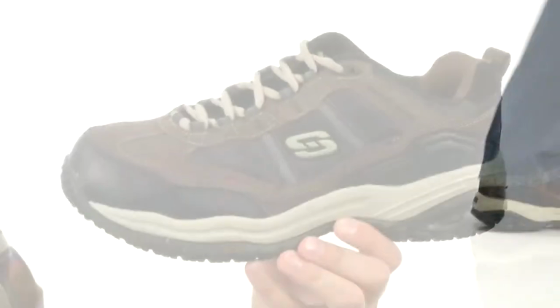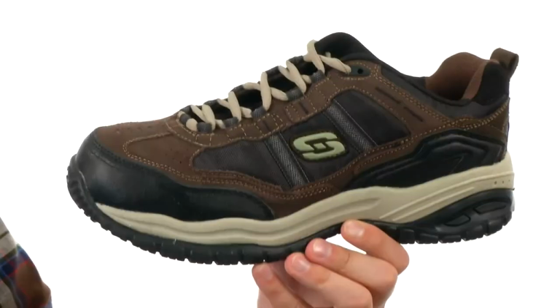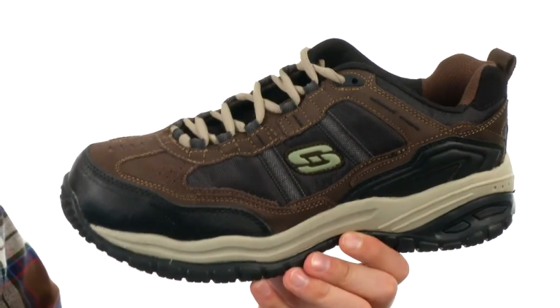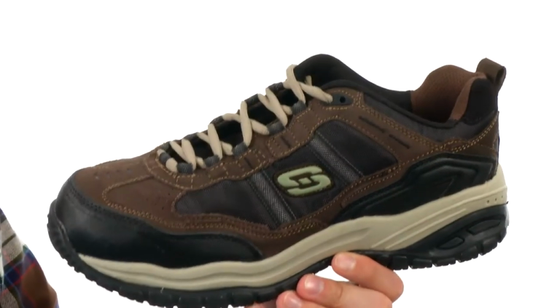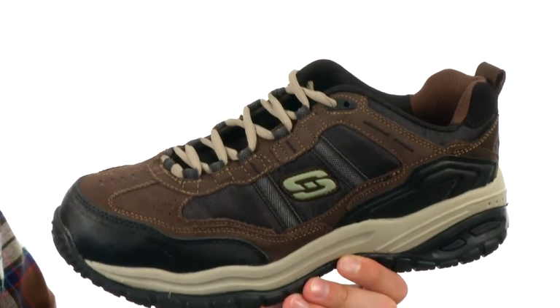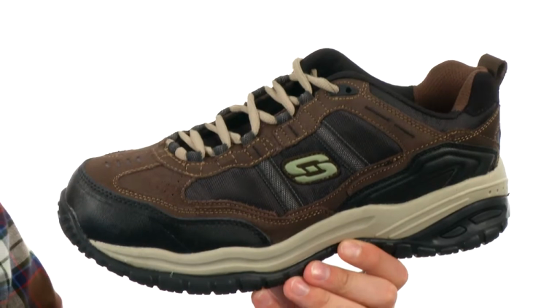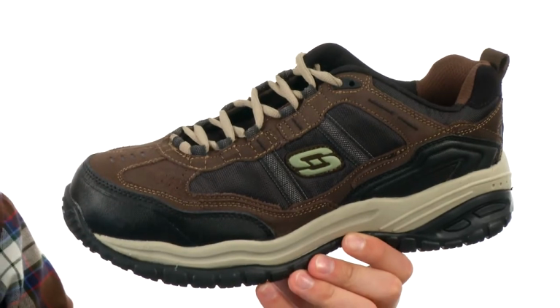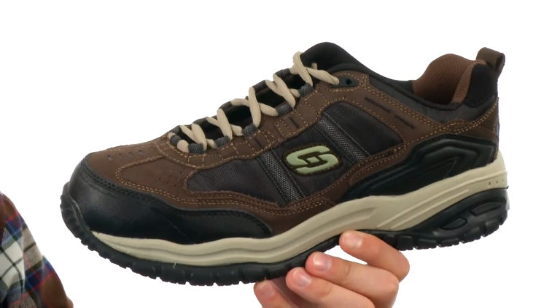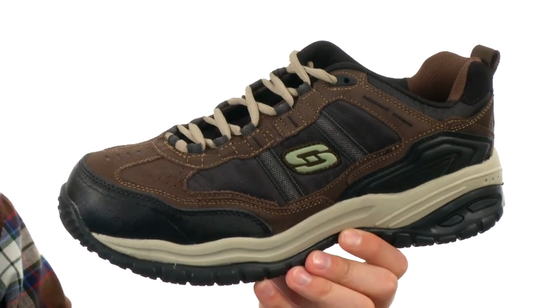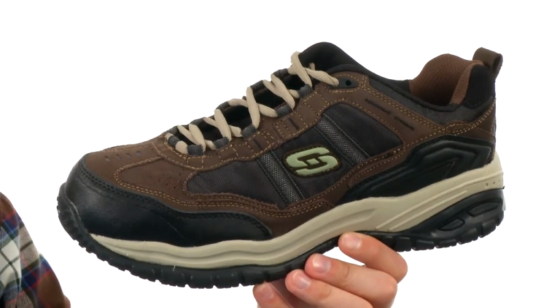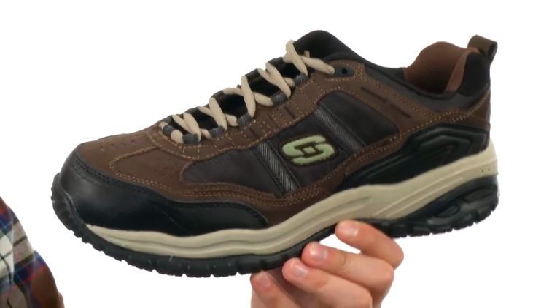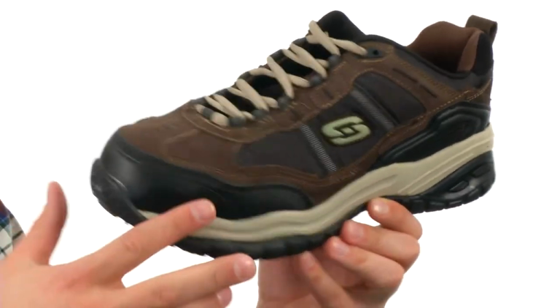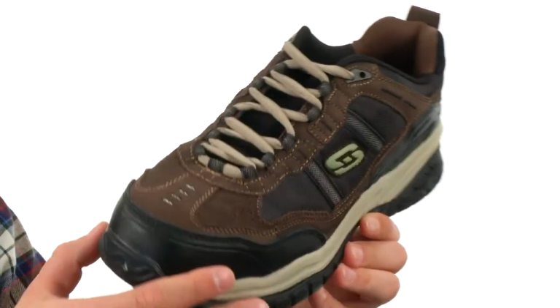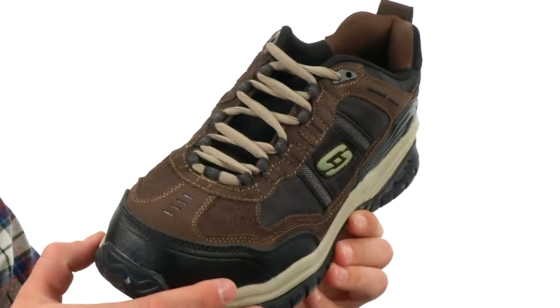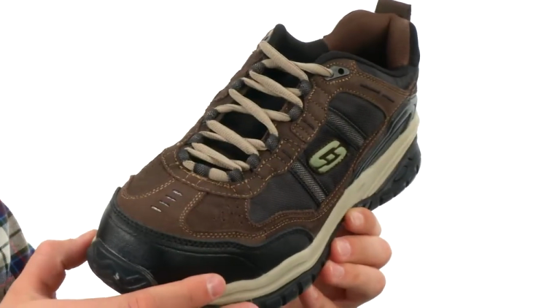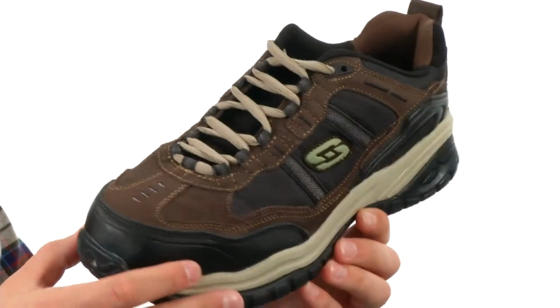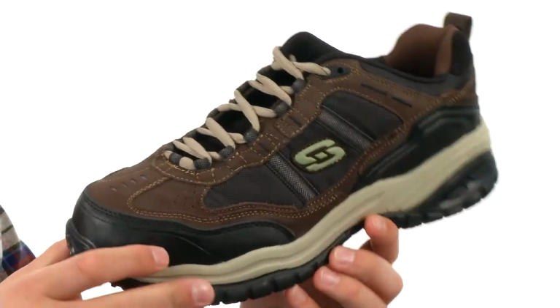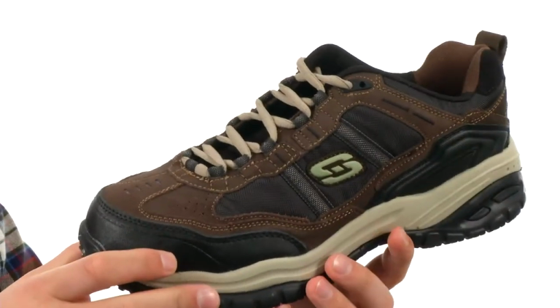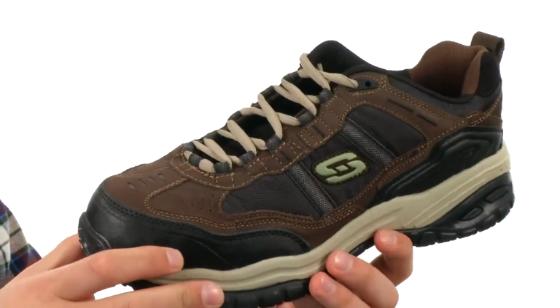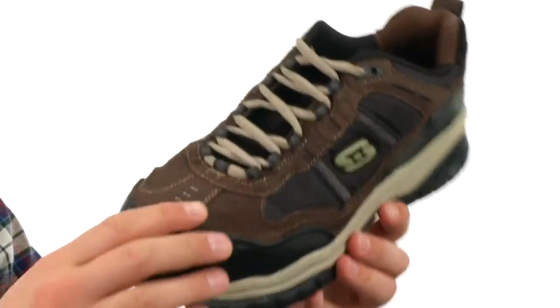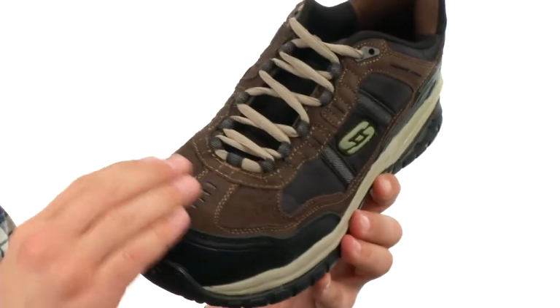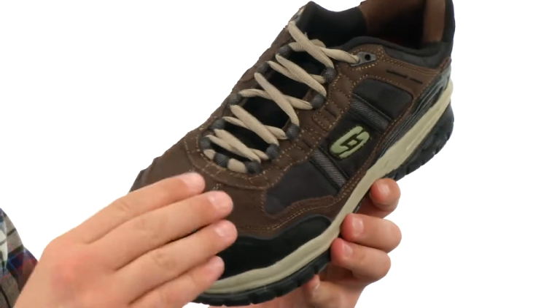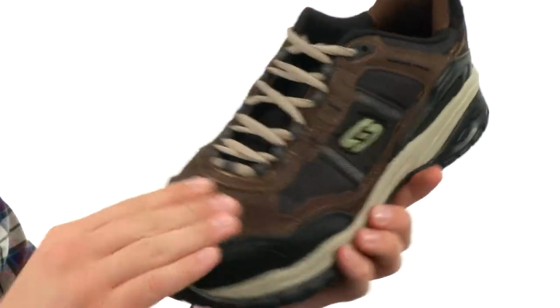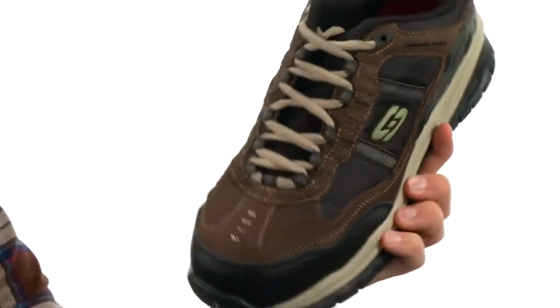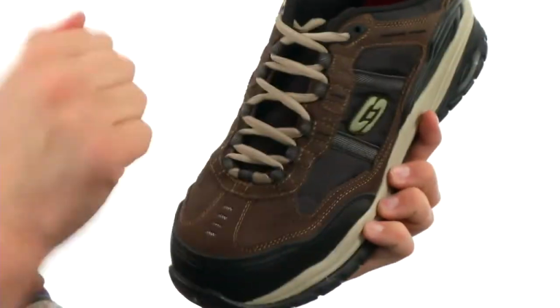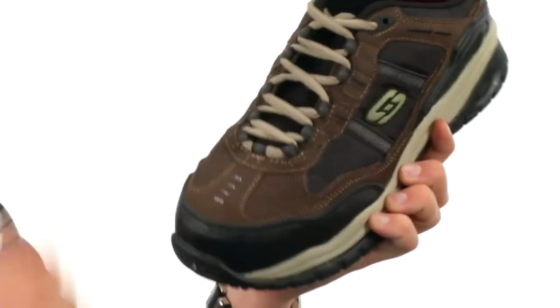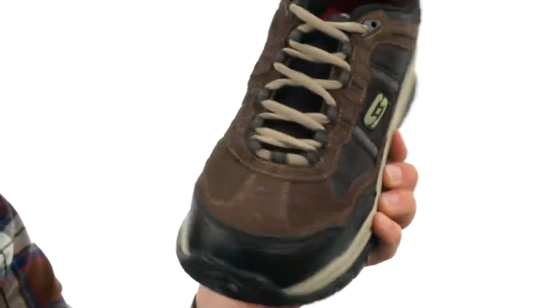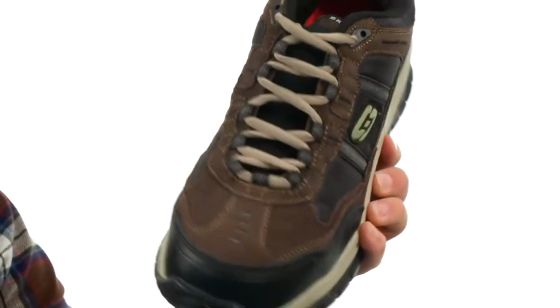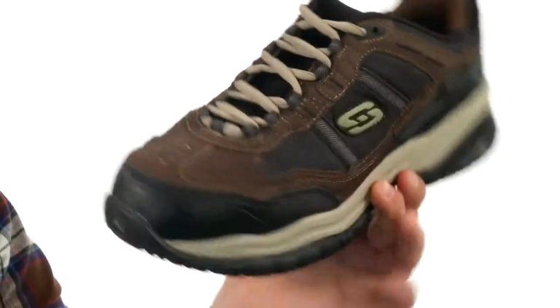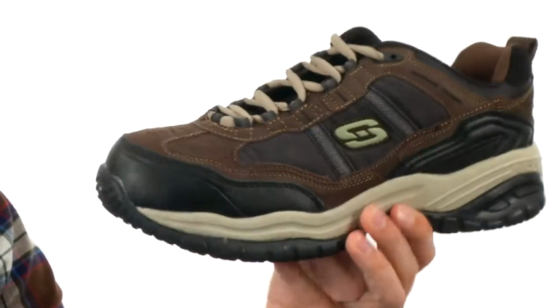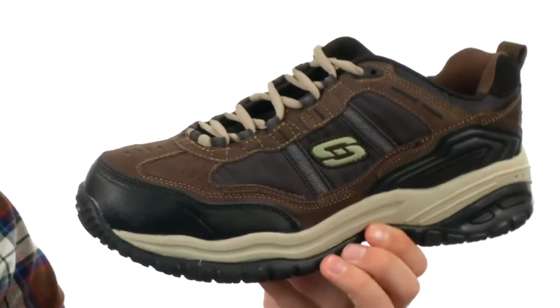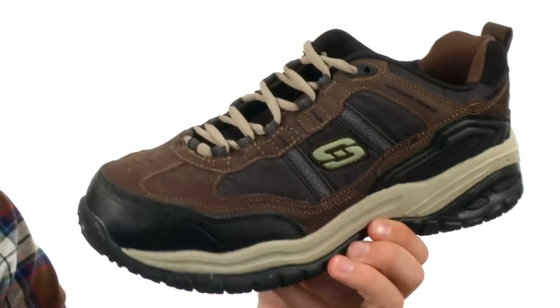These great-looking shoes are constructed out of an oiled suede upper with synthetic overlays throughout. Got a very durable toe bumper here in the front with a composite toe underneath that to keep your feet nice and protected.